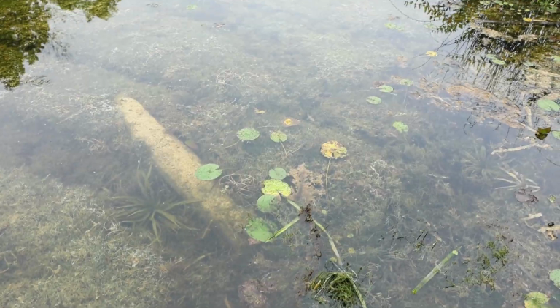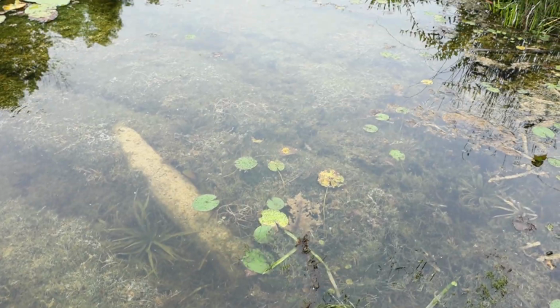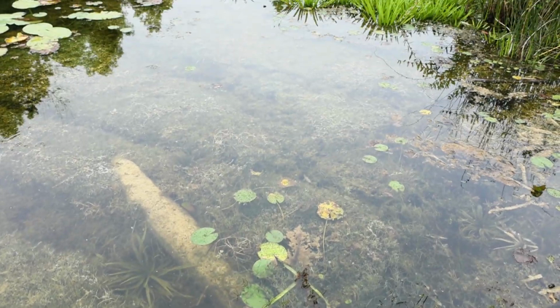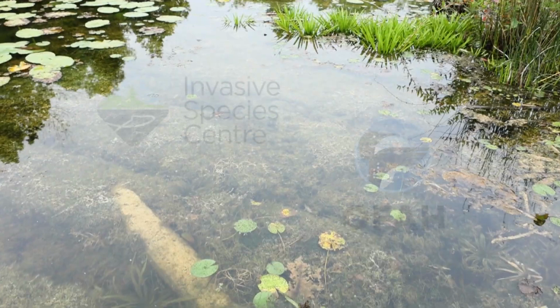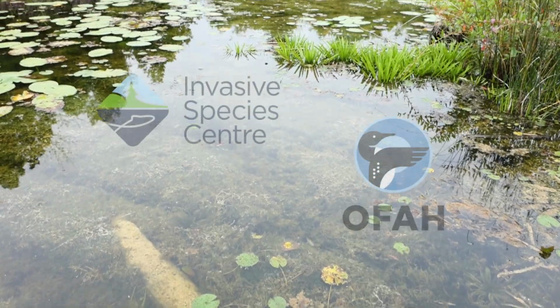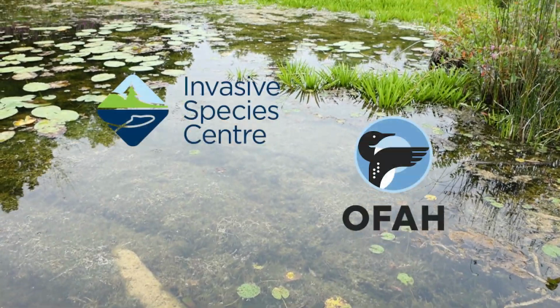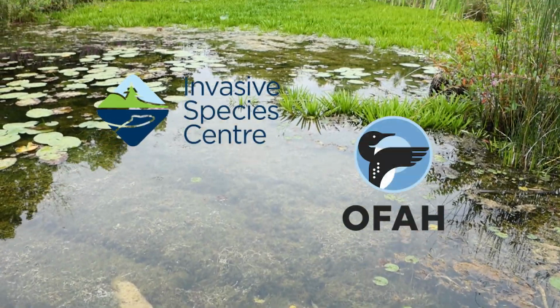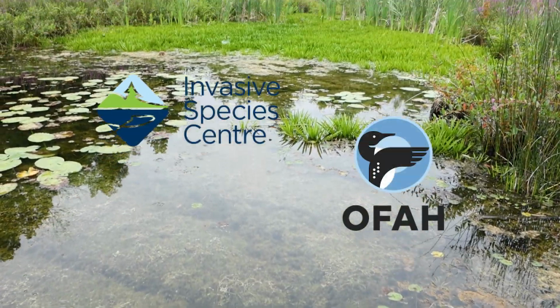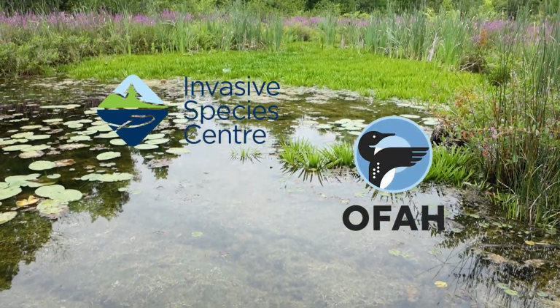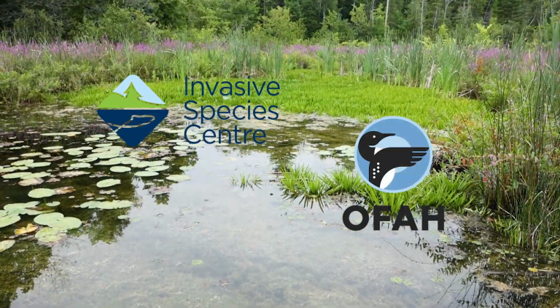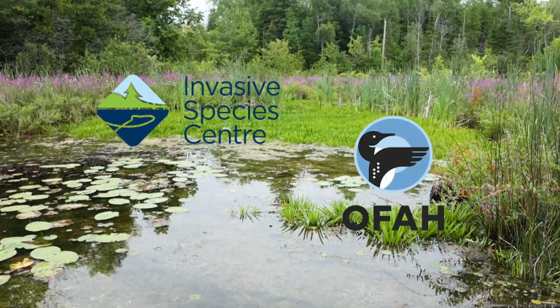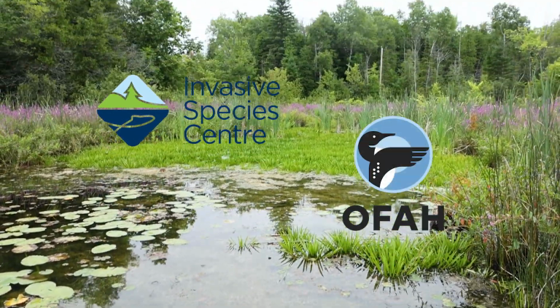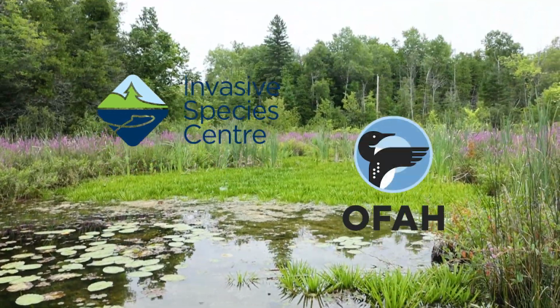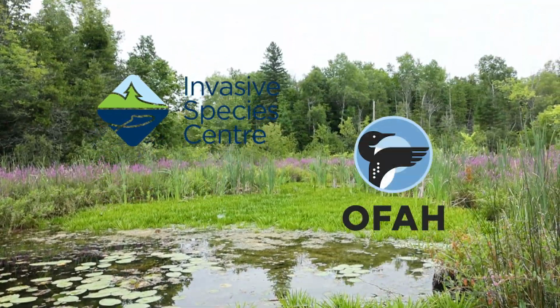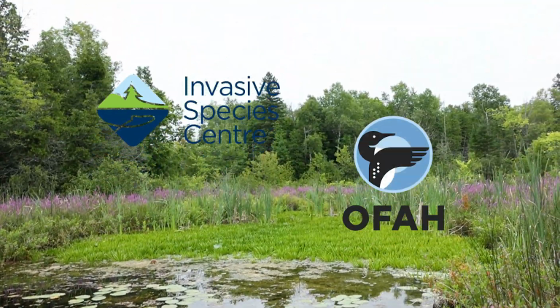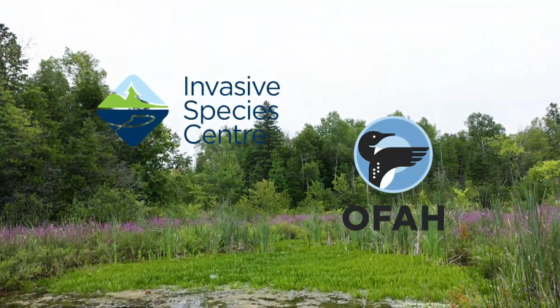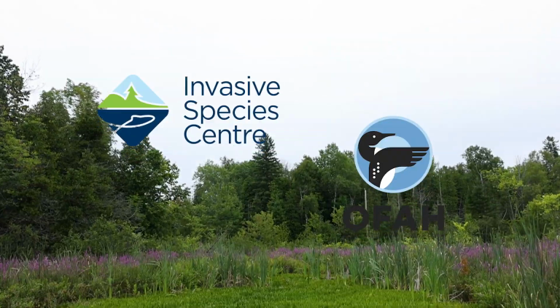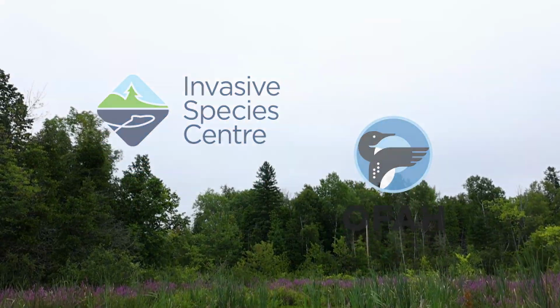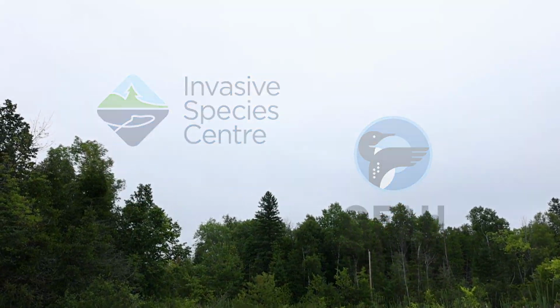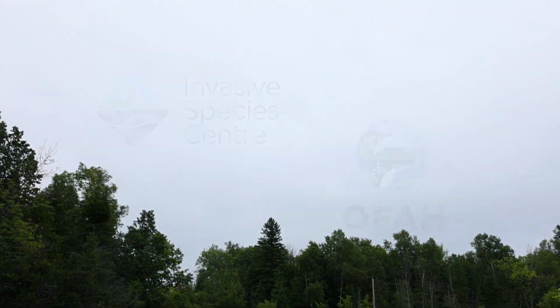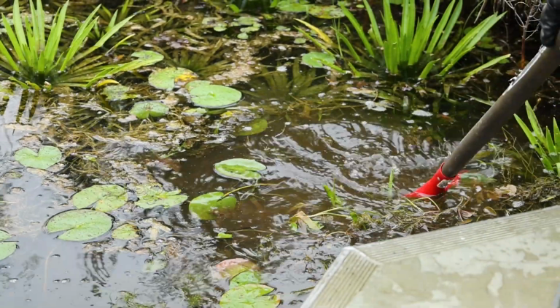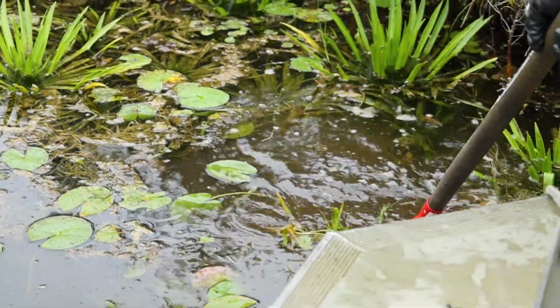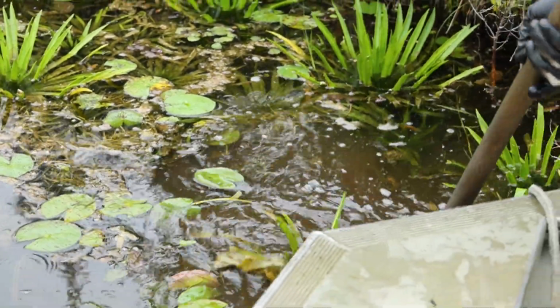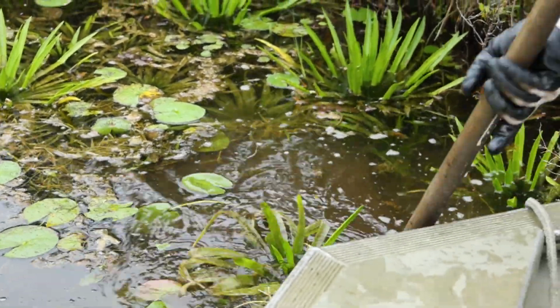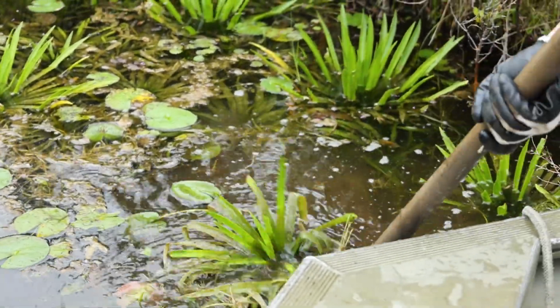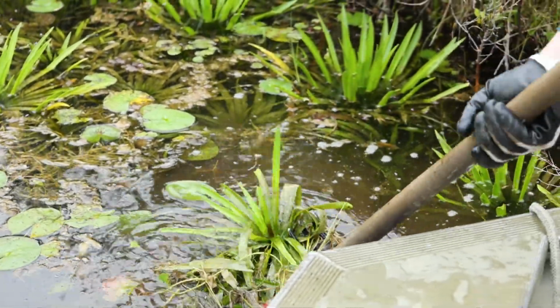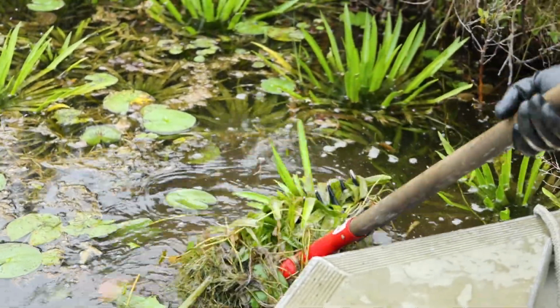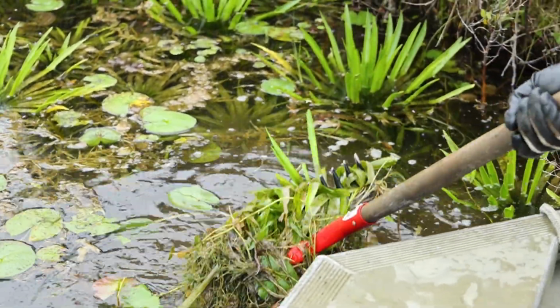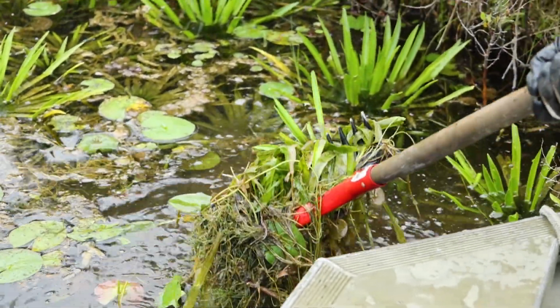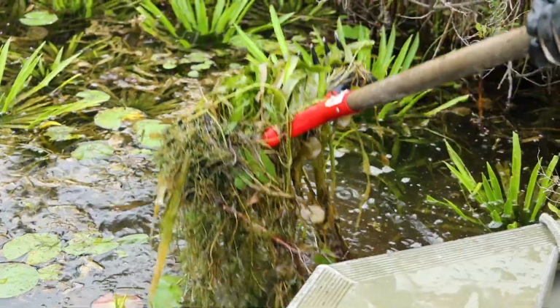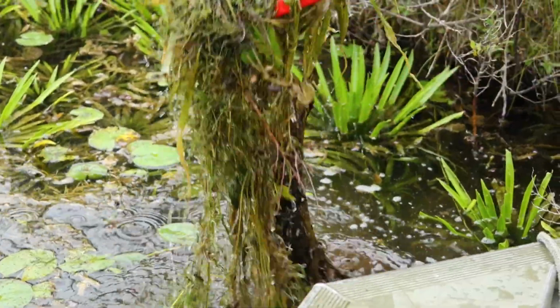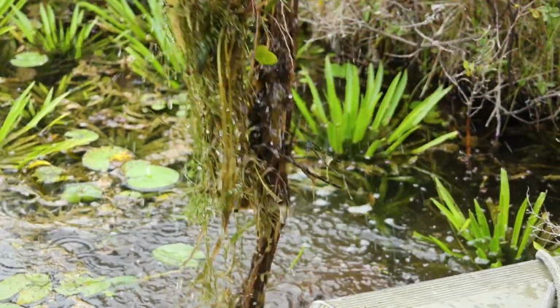Parks Canada works with local organizations to reduce the spread of invasive species, but we also need your help. Work away at removing plants near your residence or organize a removal event in your community.